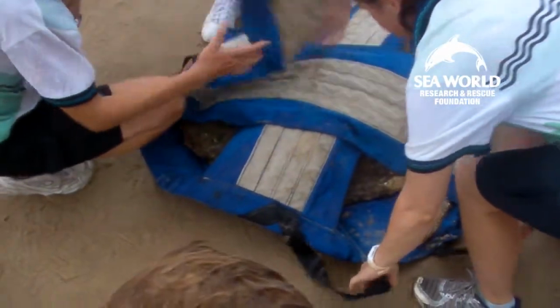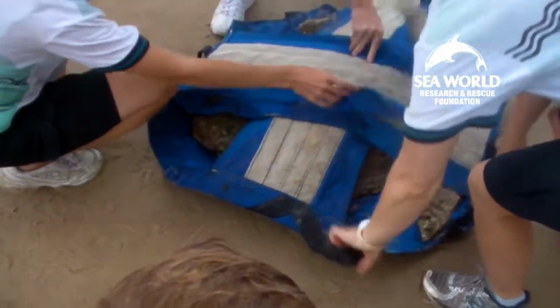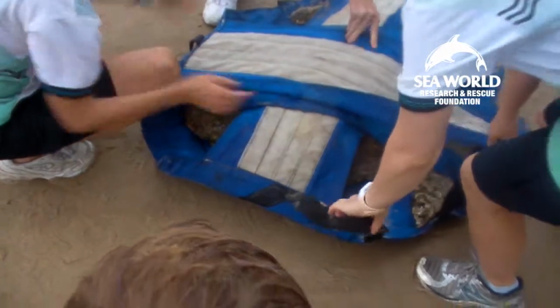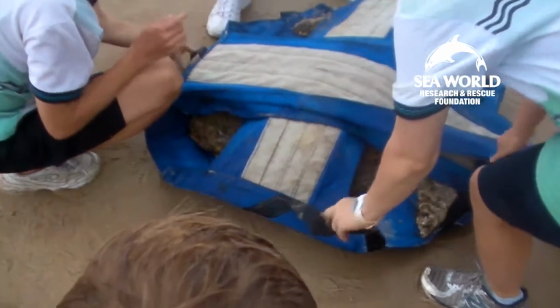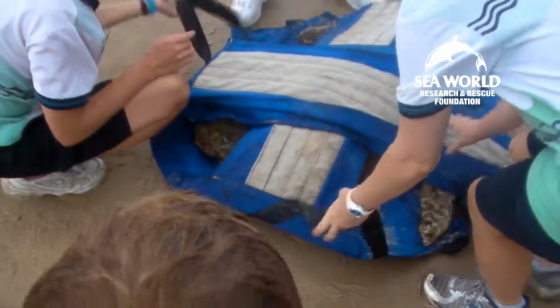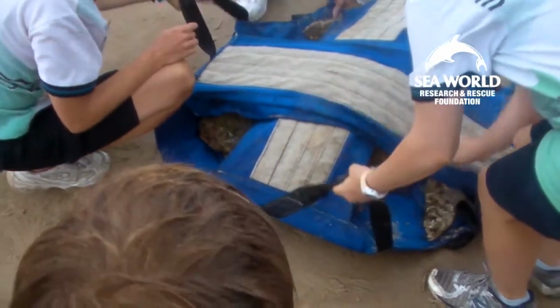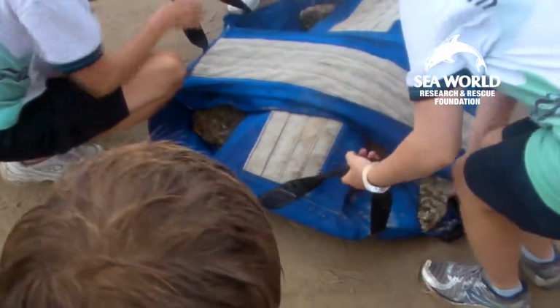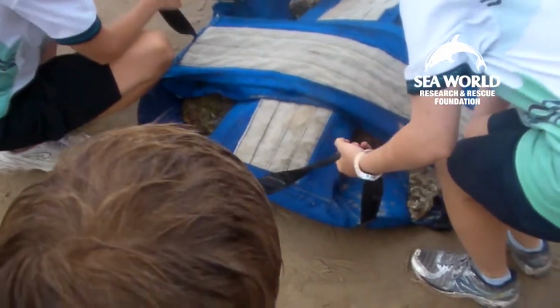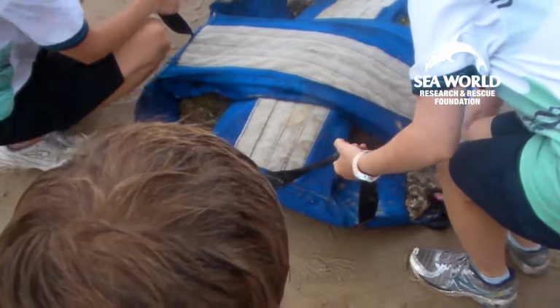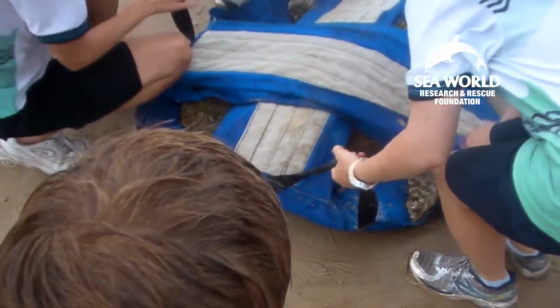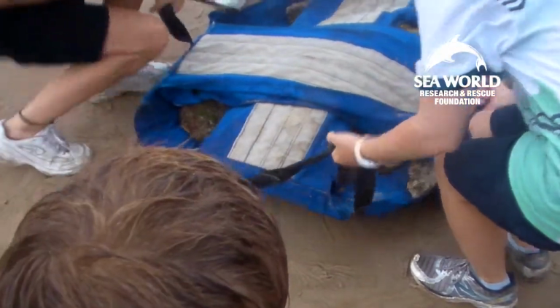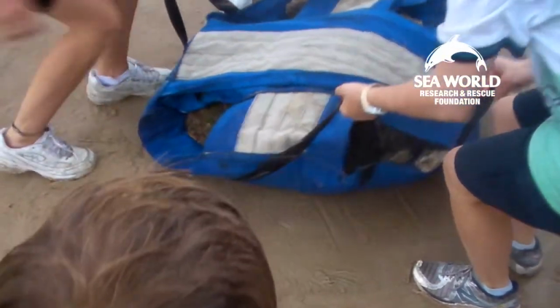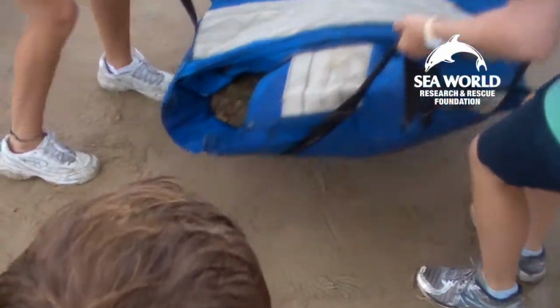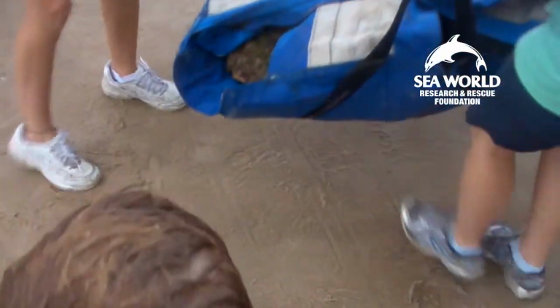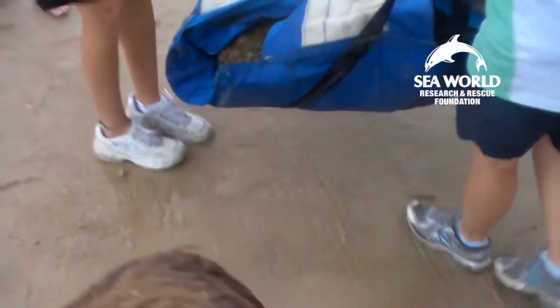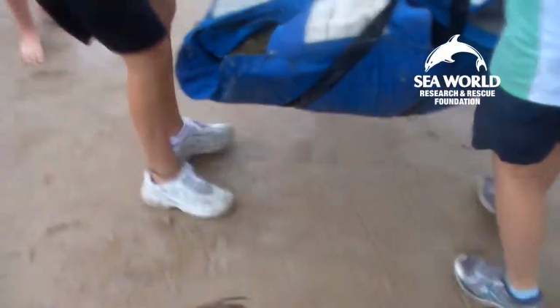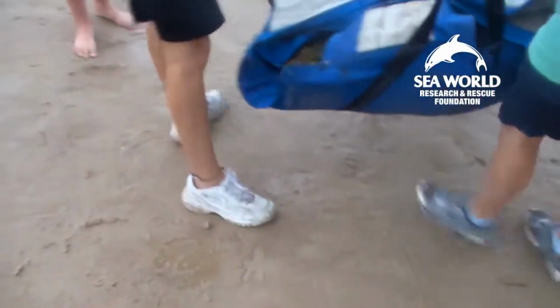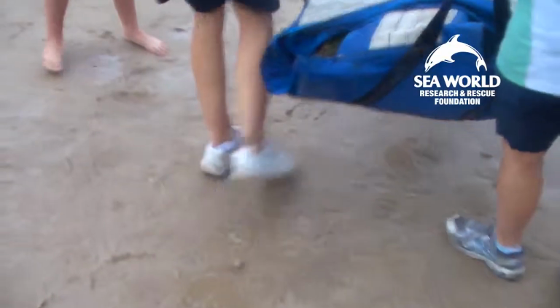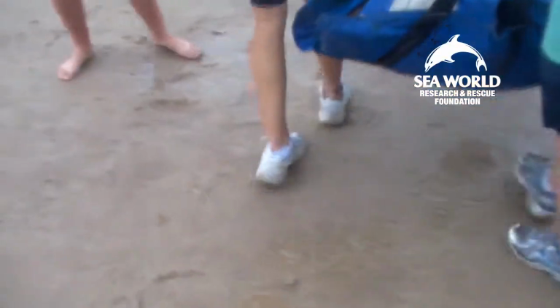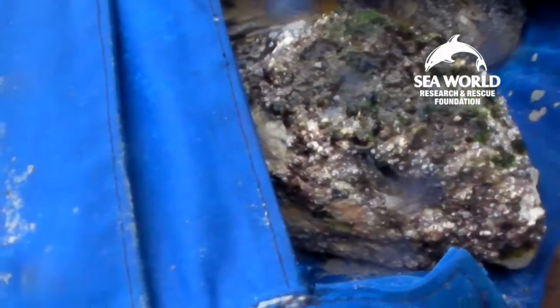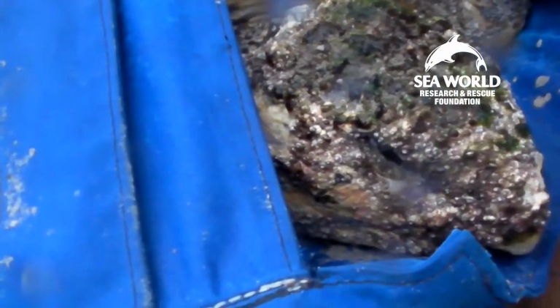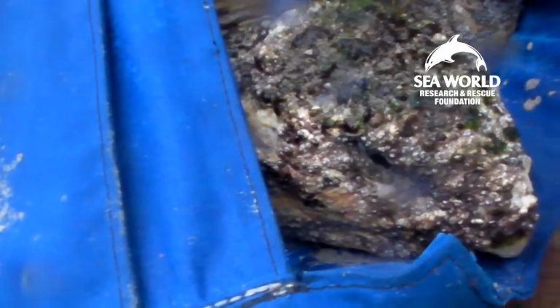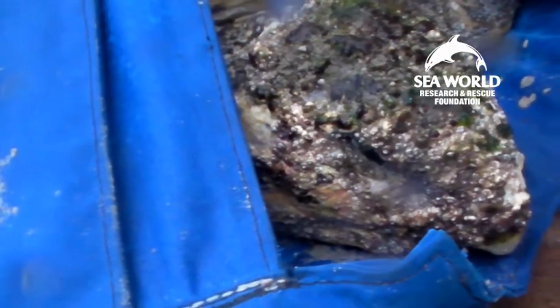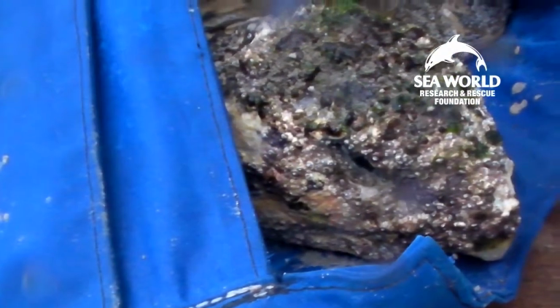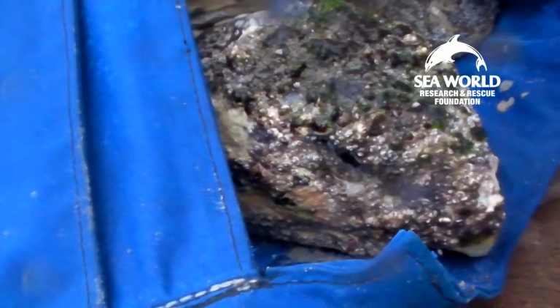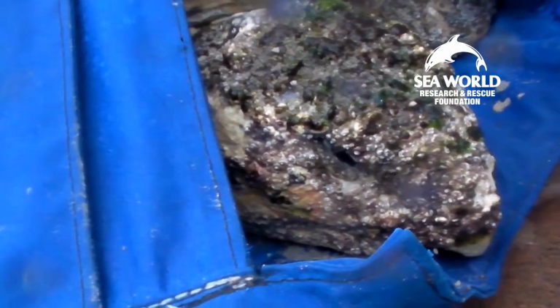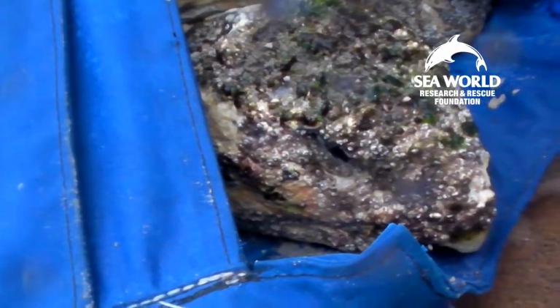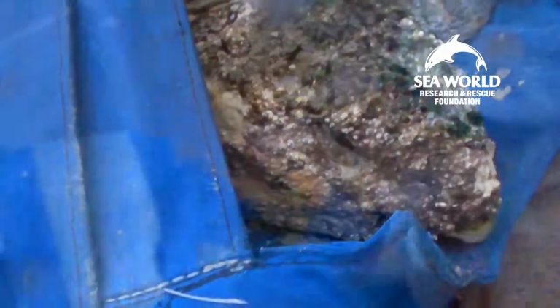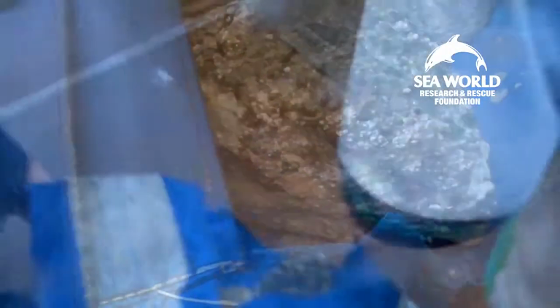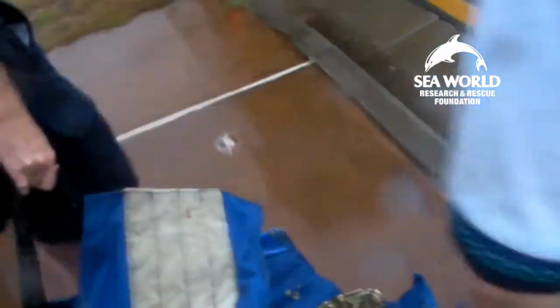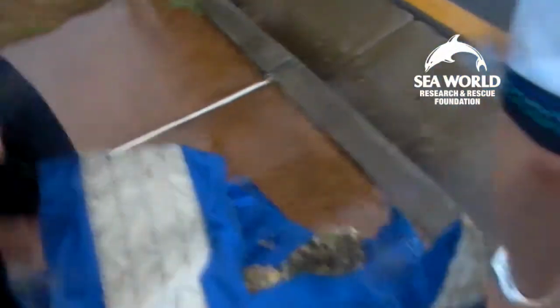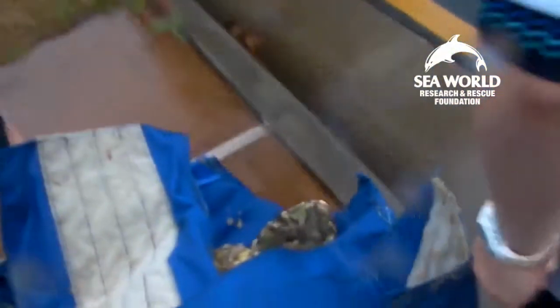Interestingly, this is the third loggerhead turtle that's been washed up between main beach and the end of the spit in a week and a half. Something's a bit strange — we don't normally see this many loggerhead turtles washed up in such a short period of time.